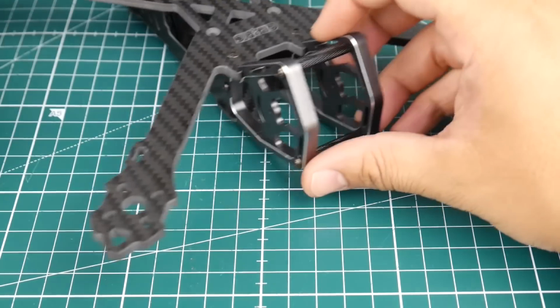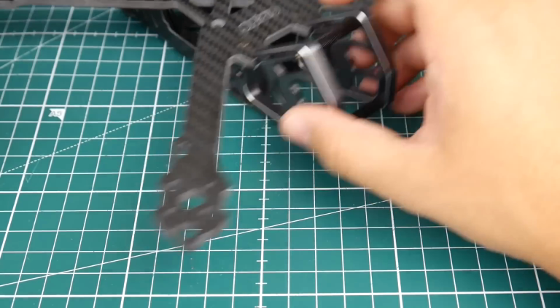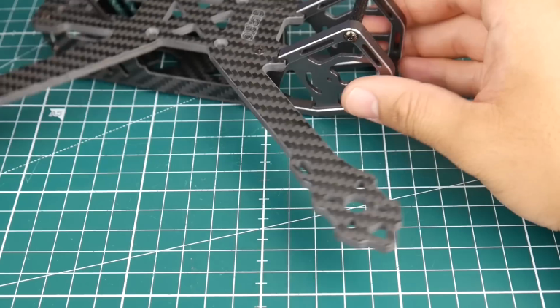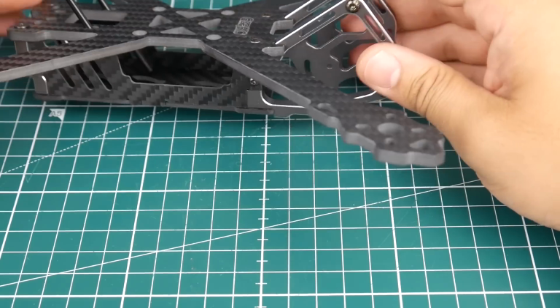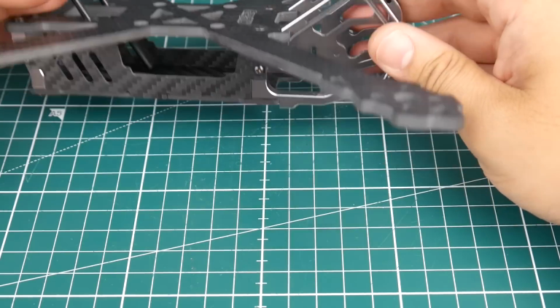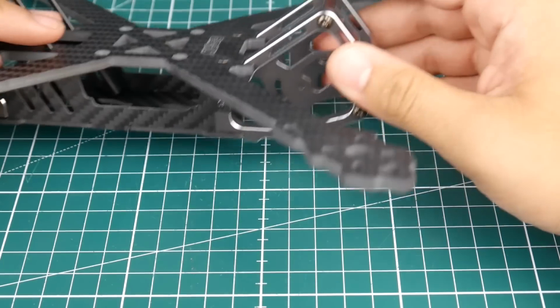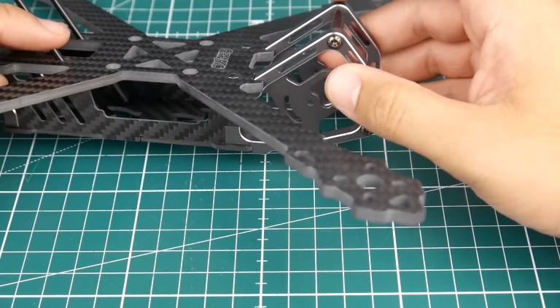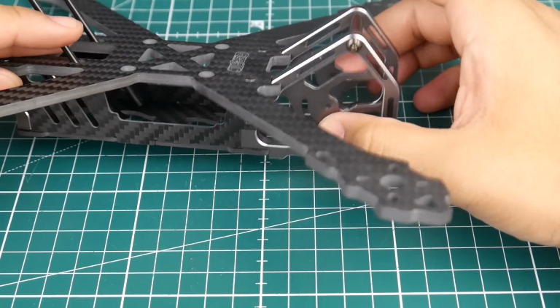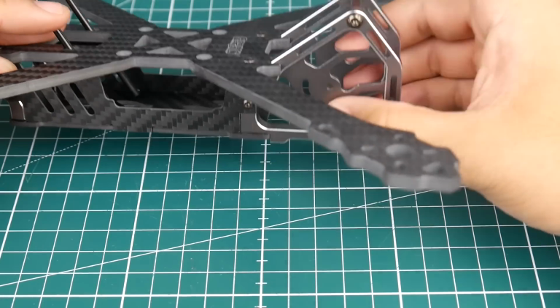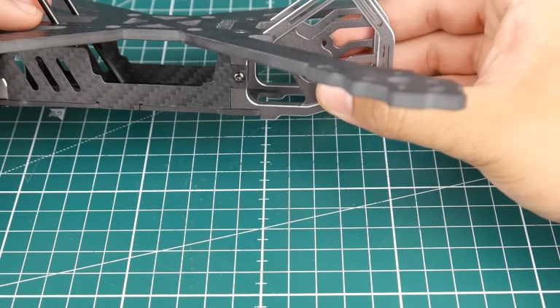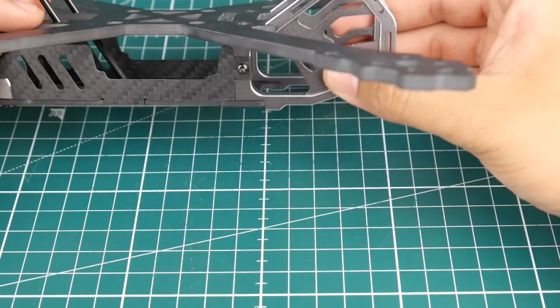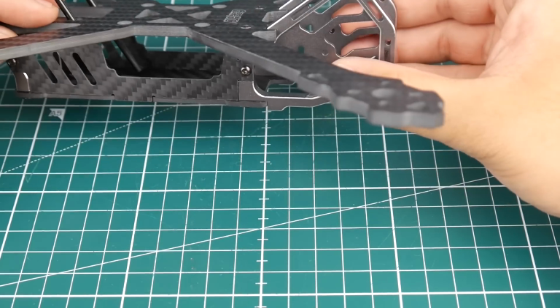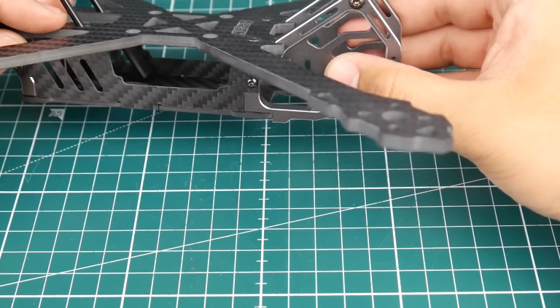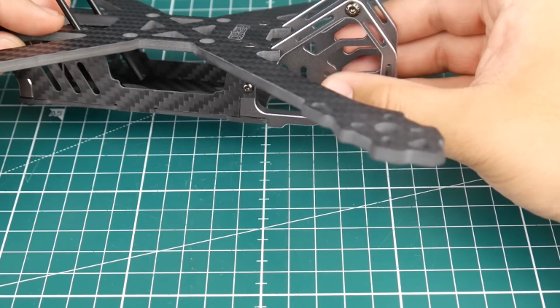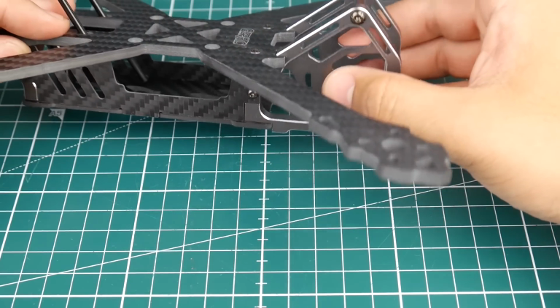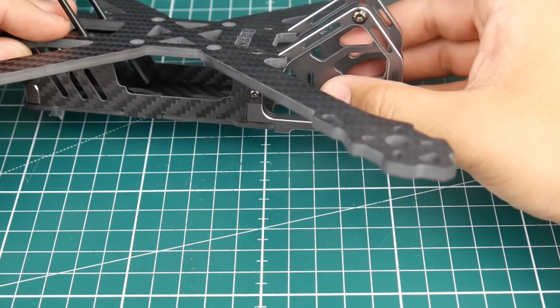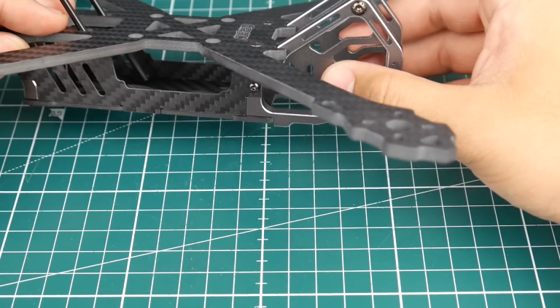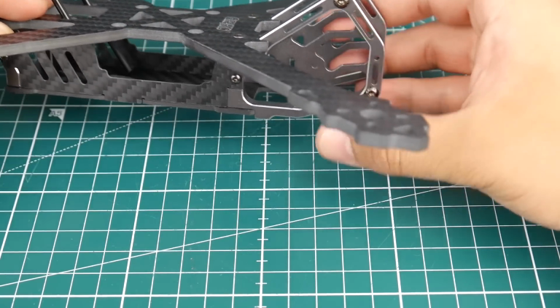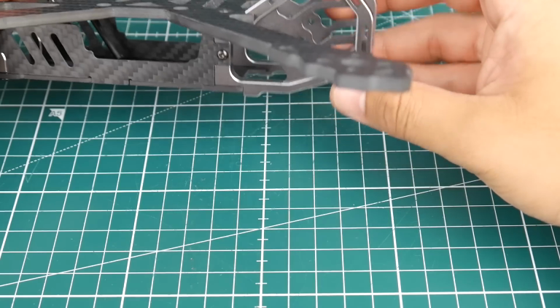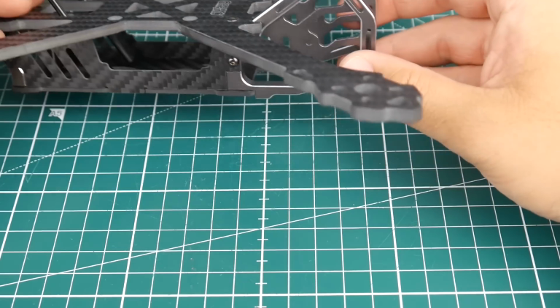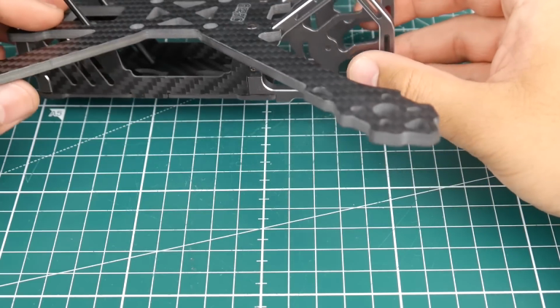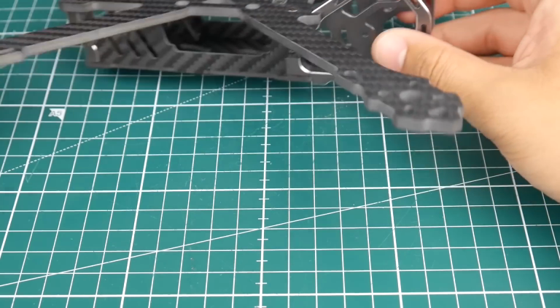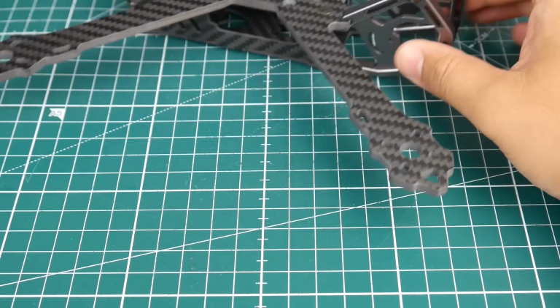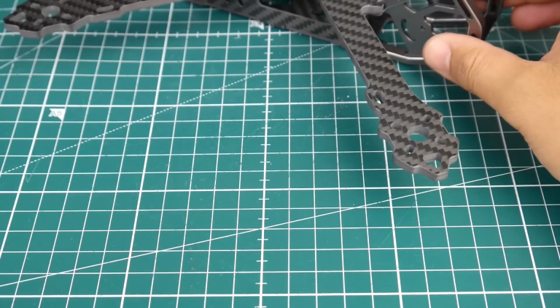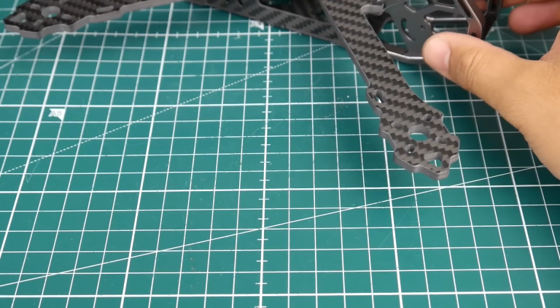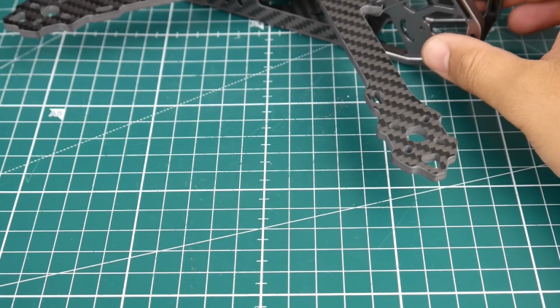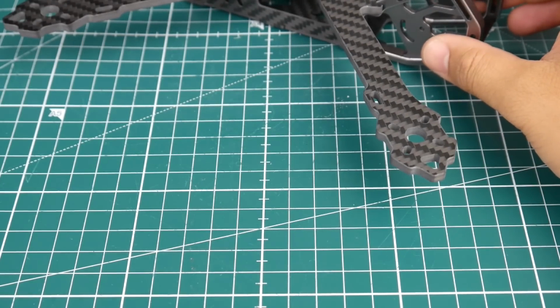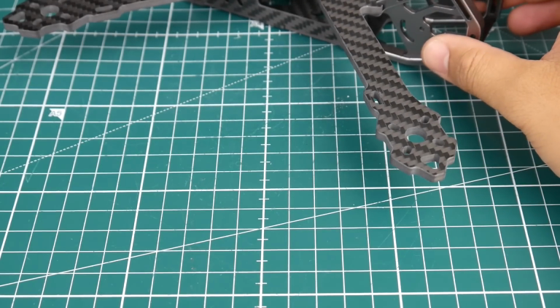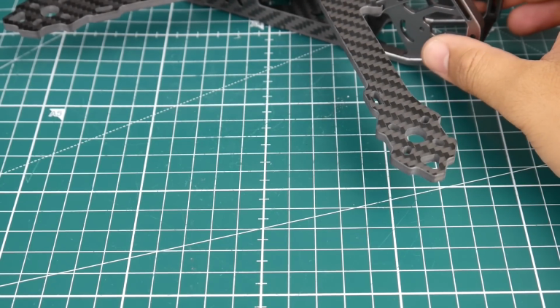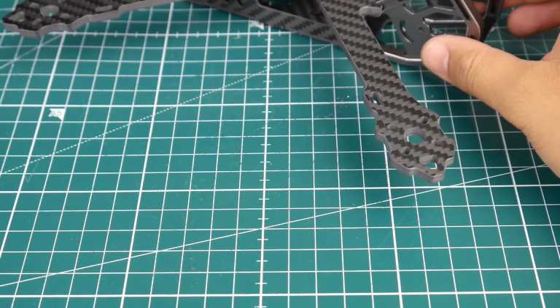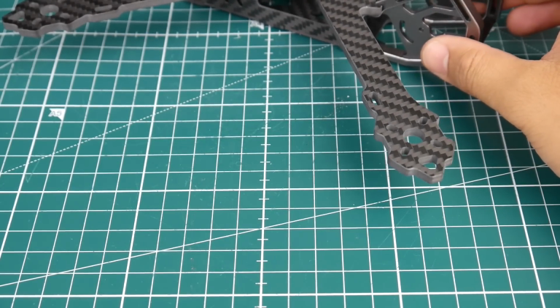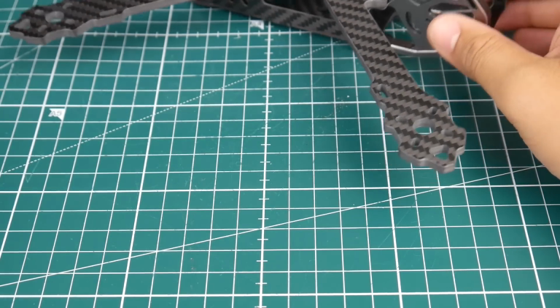For camera protection, it looks like you'll have pretty solid coverage. The holes for the camera are quite recessed inside the frame, so the lens should be very well protected.